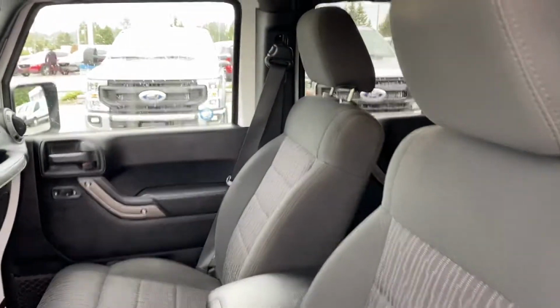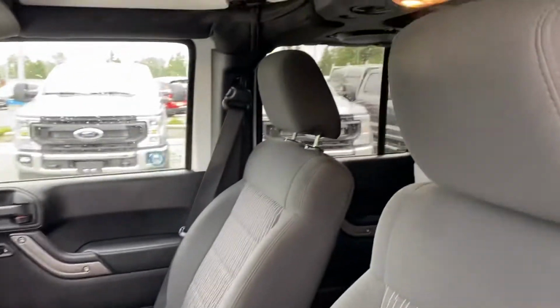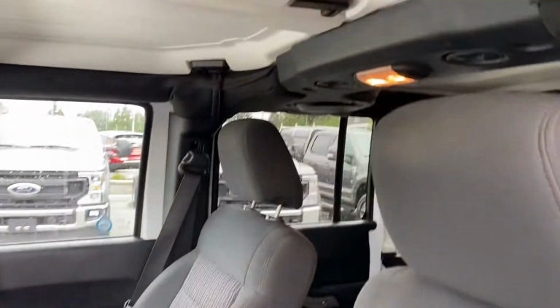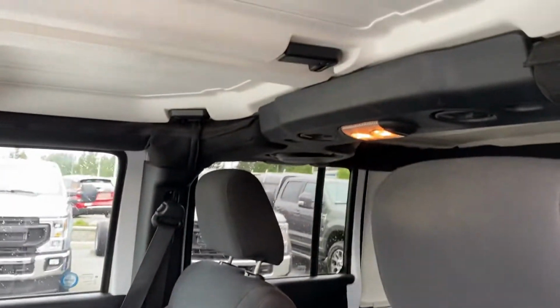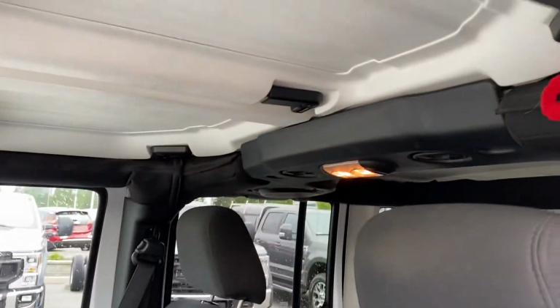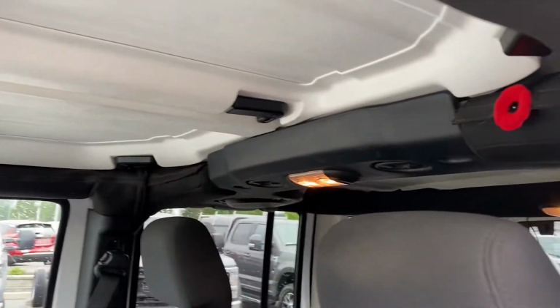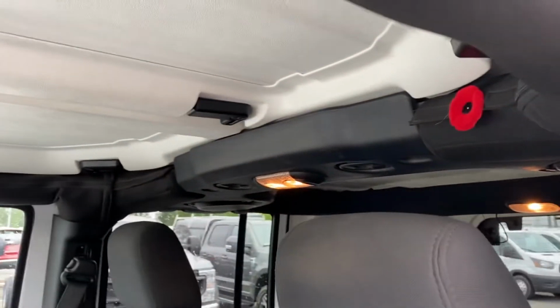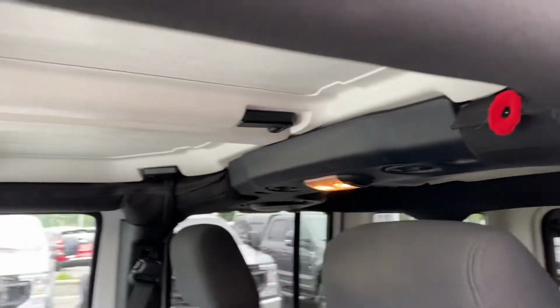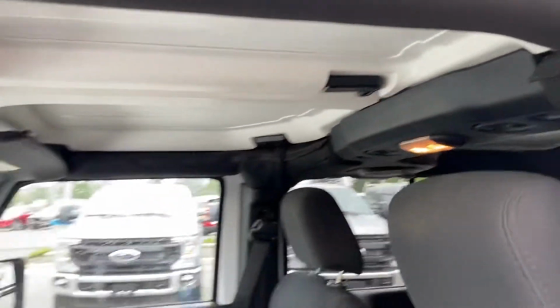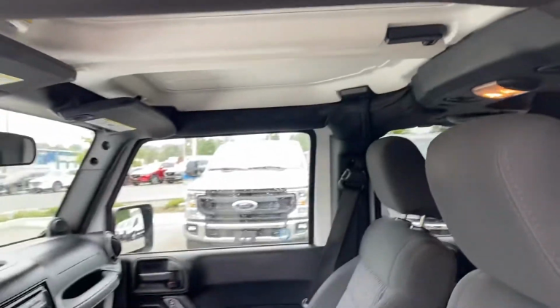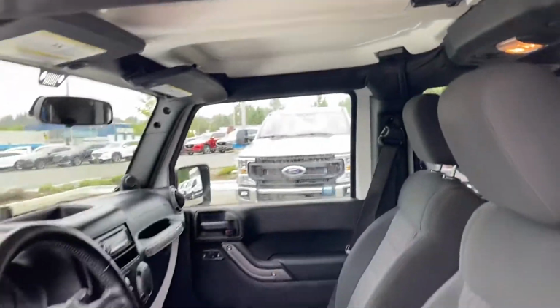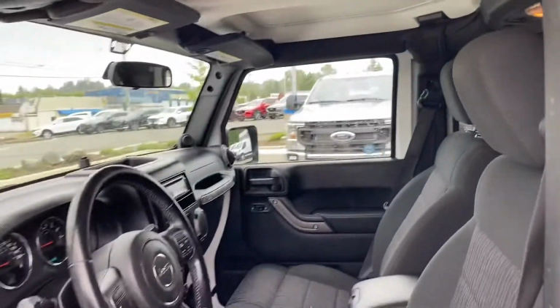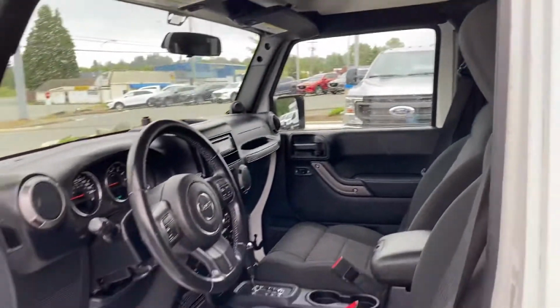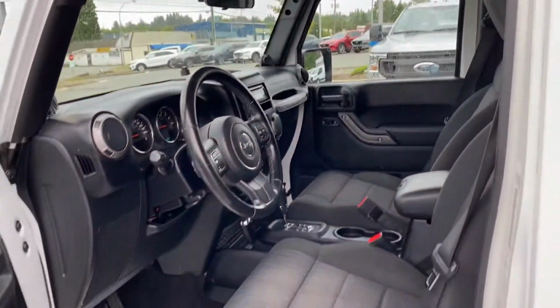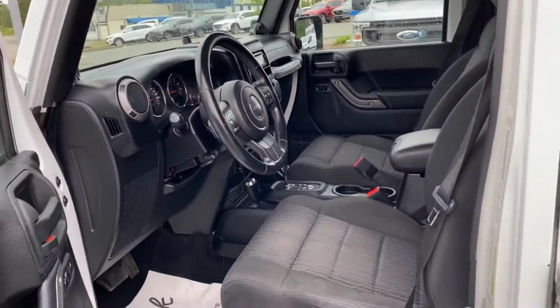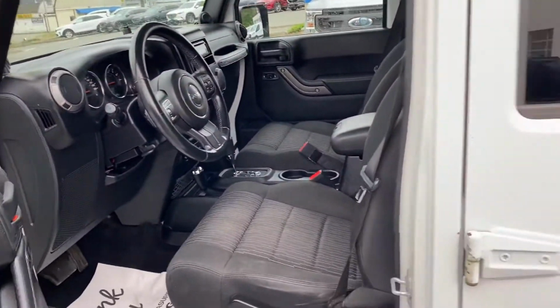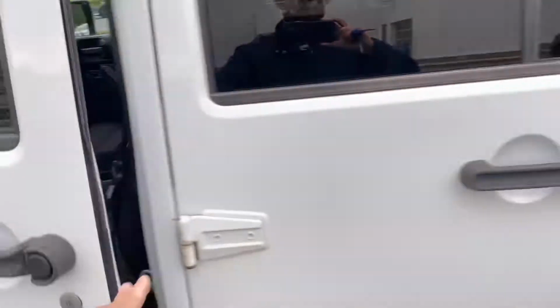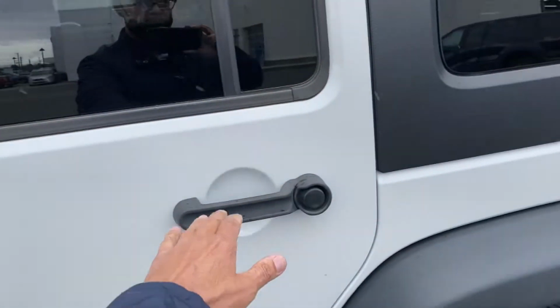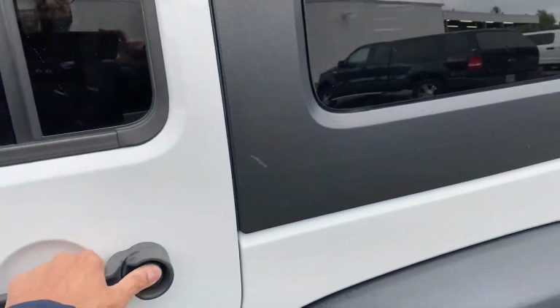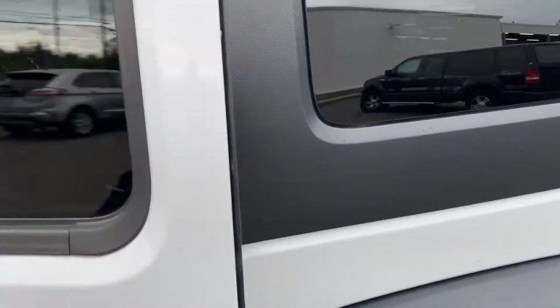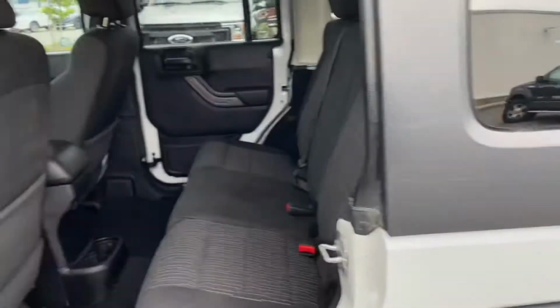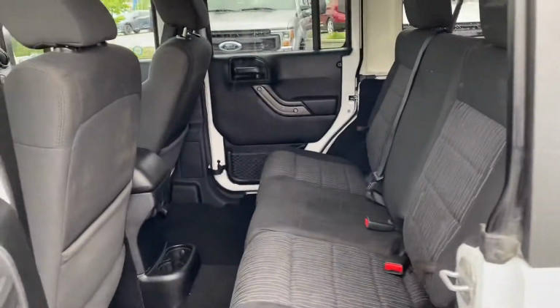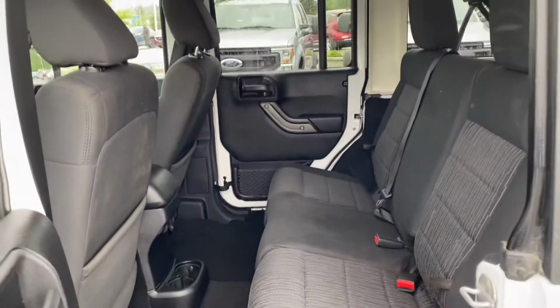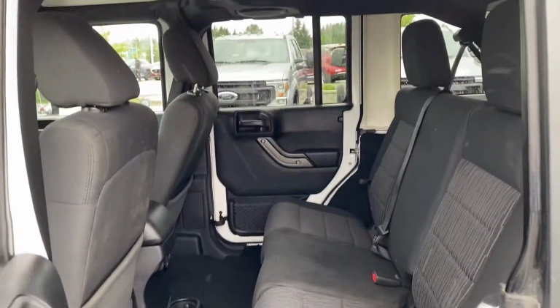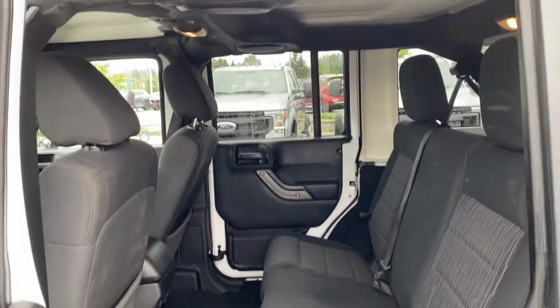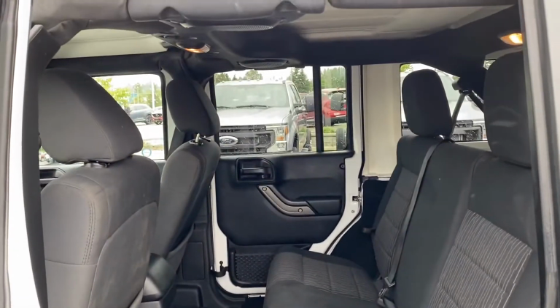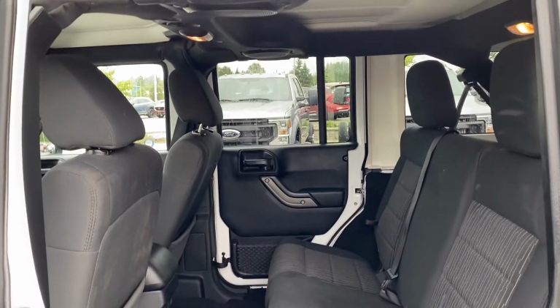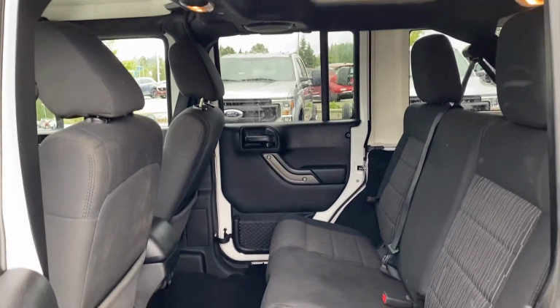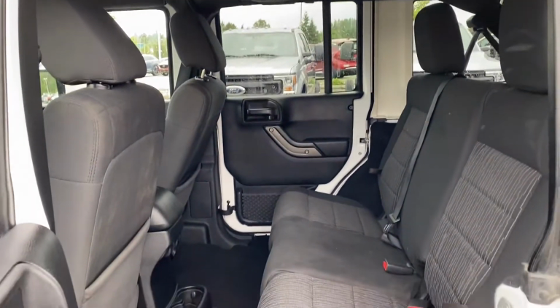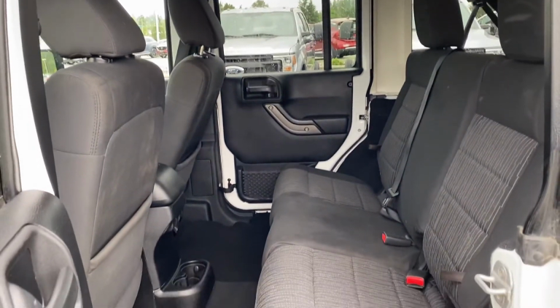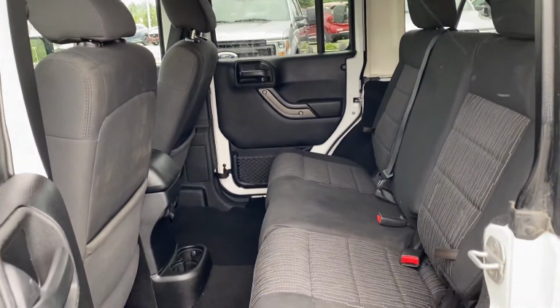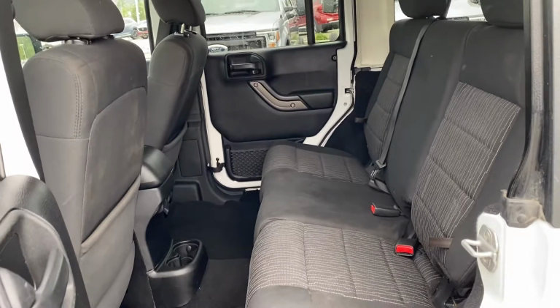Got all the detachable roof panels, front and rear — heaps of fun in the summer. It does have an upgraded sound system with an amp and subwoofer in the back.